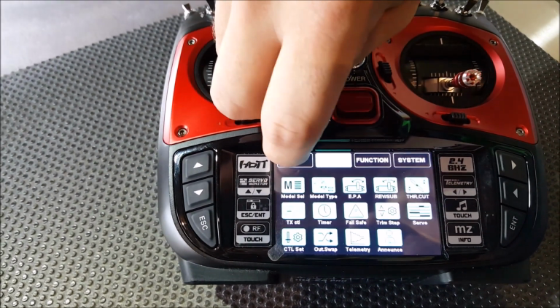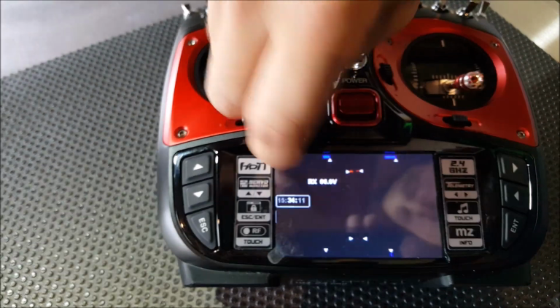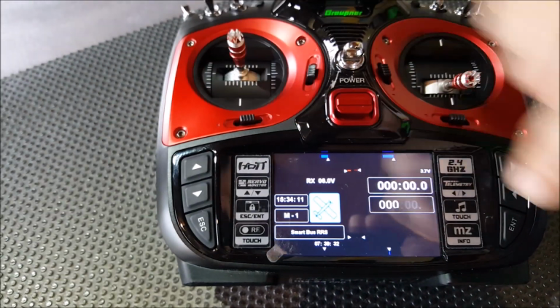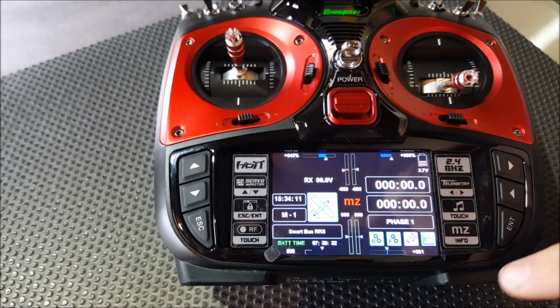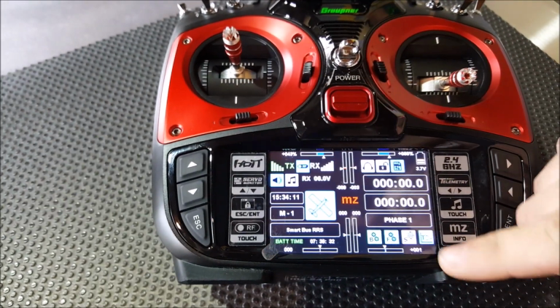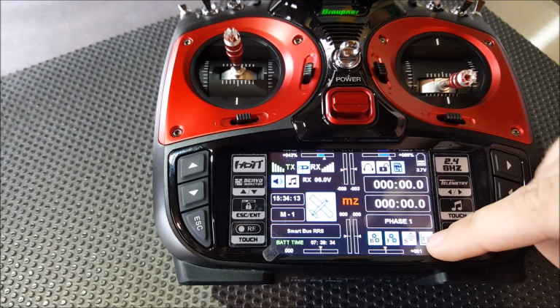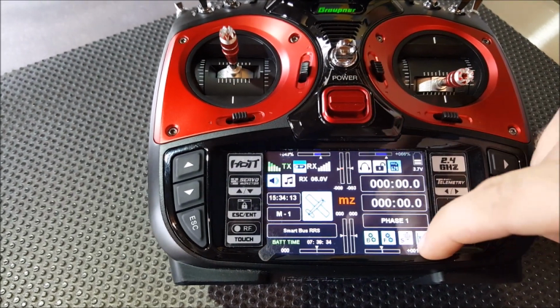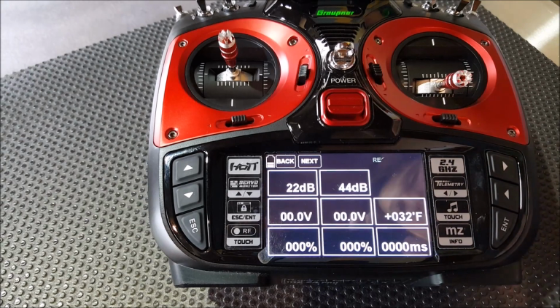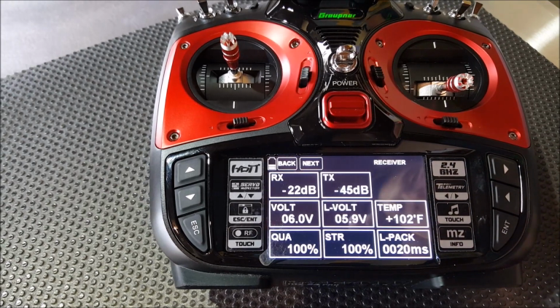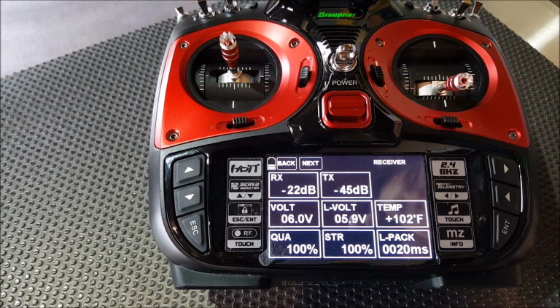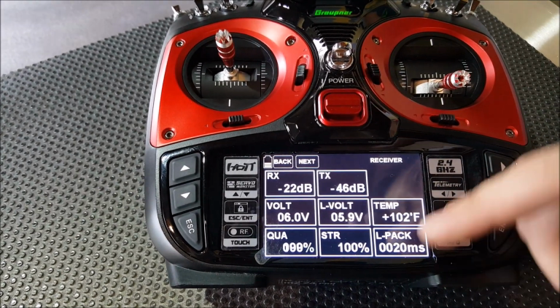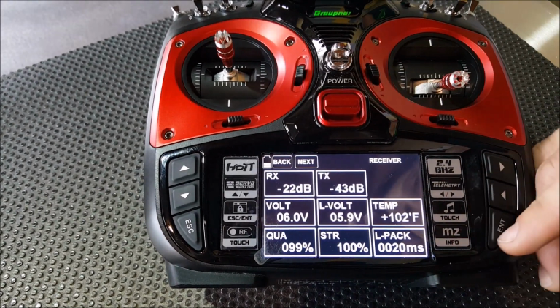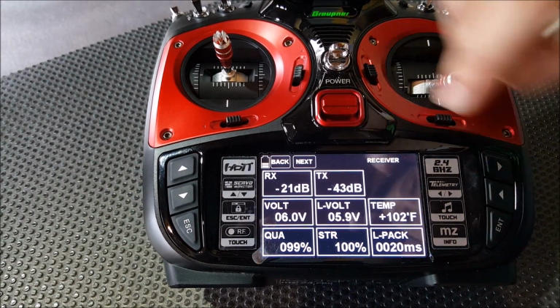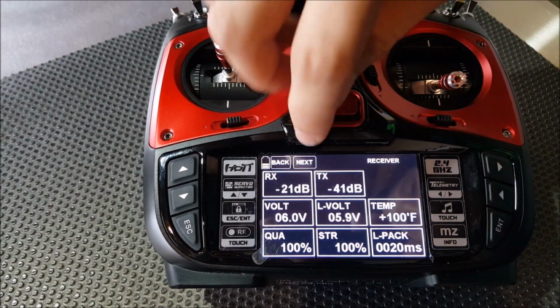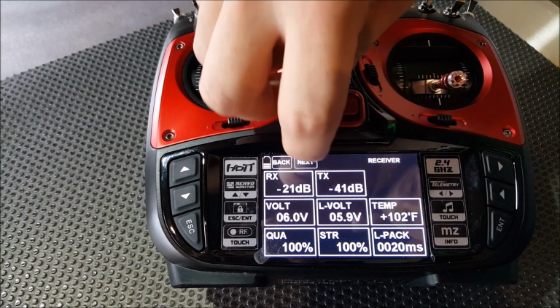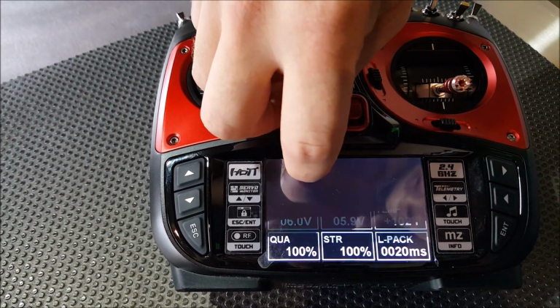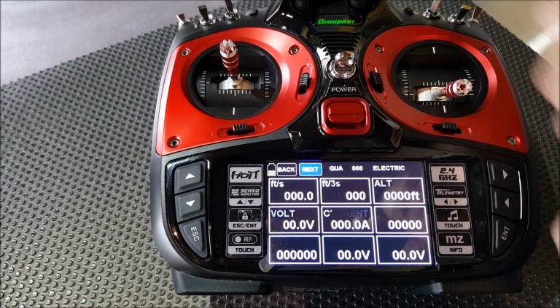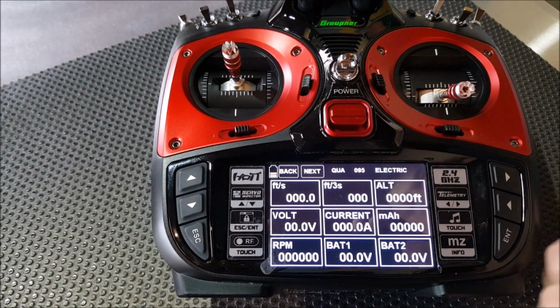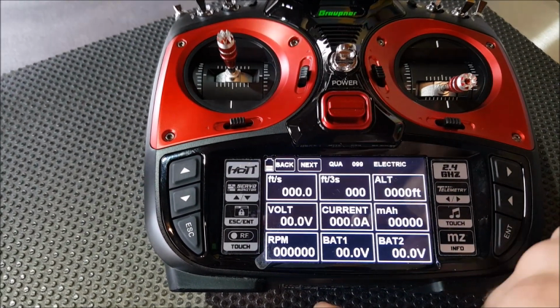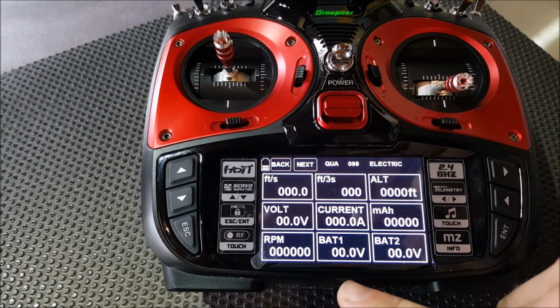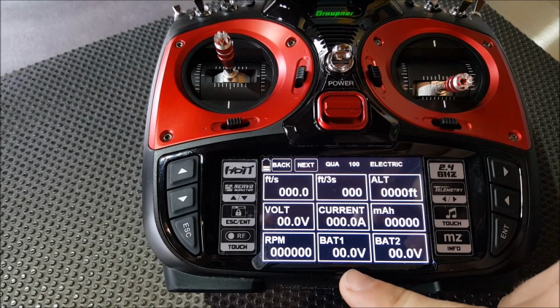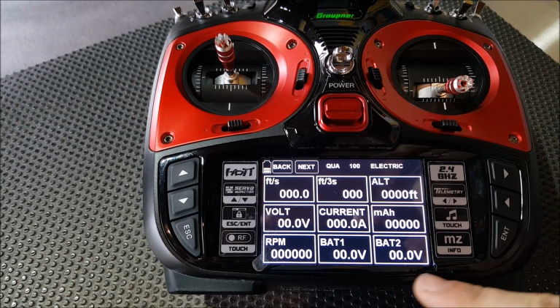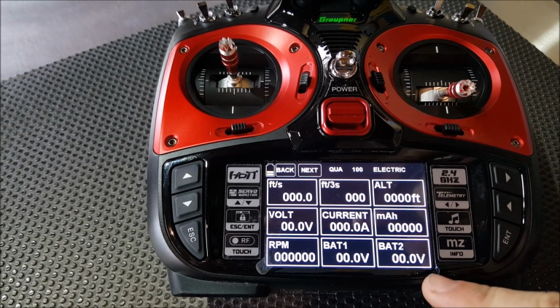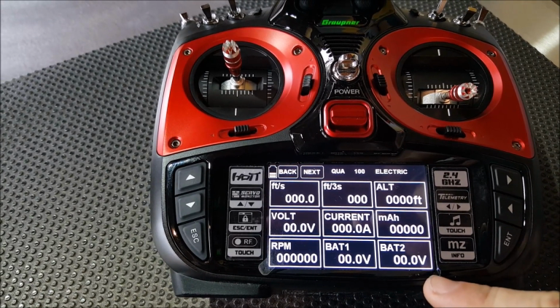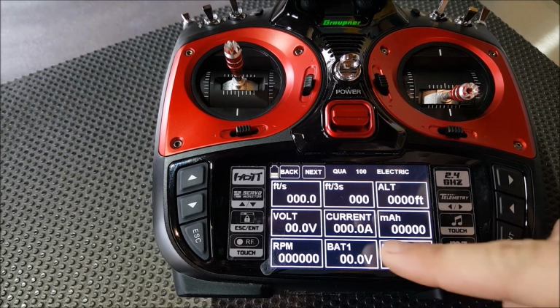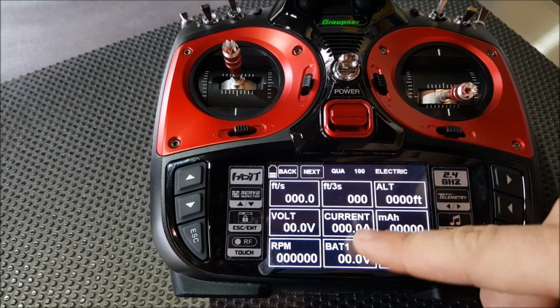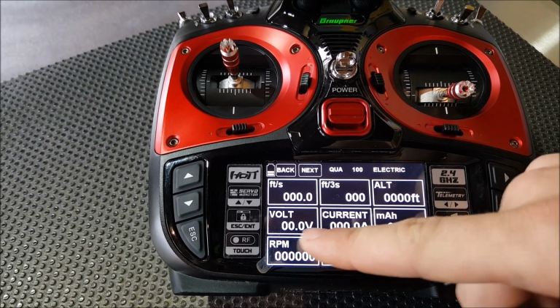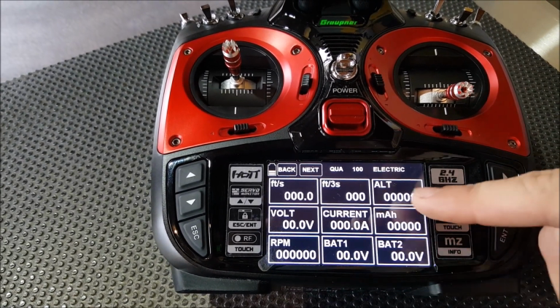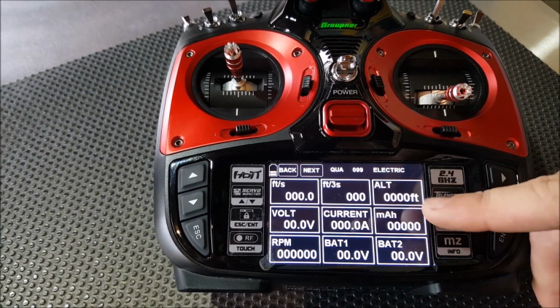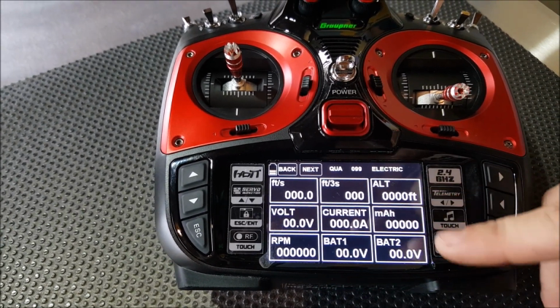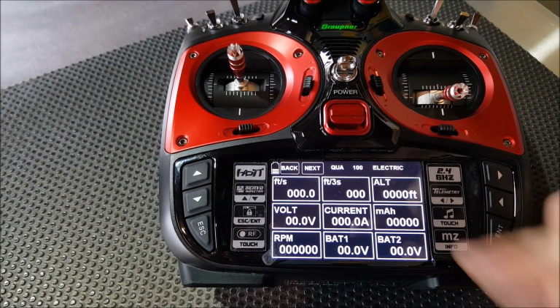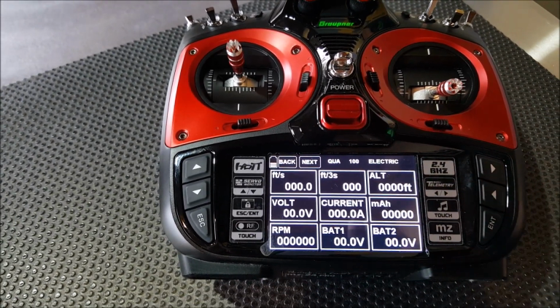Back once more and go into the telemetry setup — there's the telemetry data. If we hit next, you can see battery 1, battery 2, current, voltage, altimeter, and milliamps.